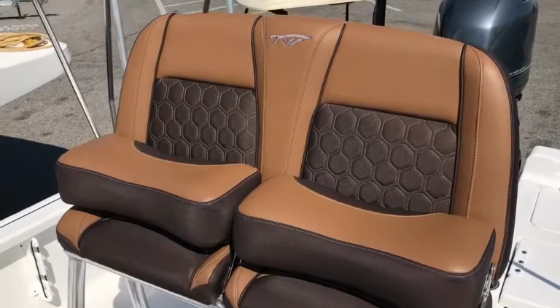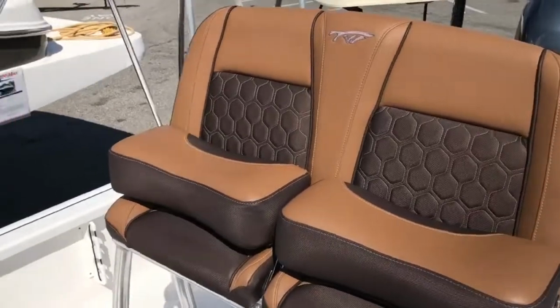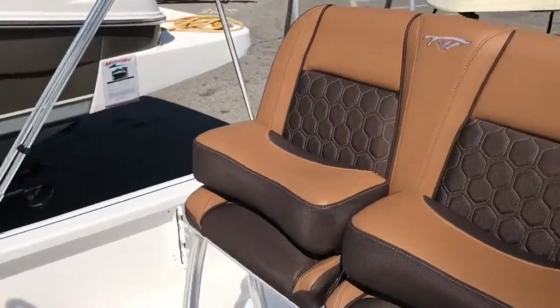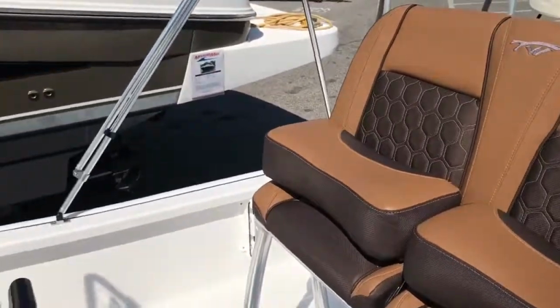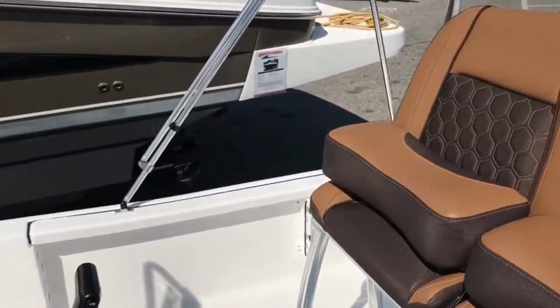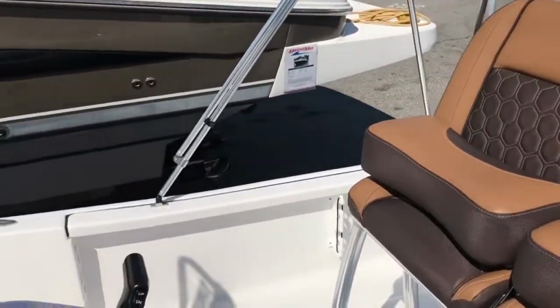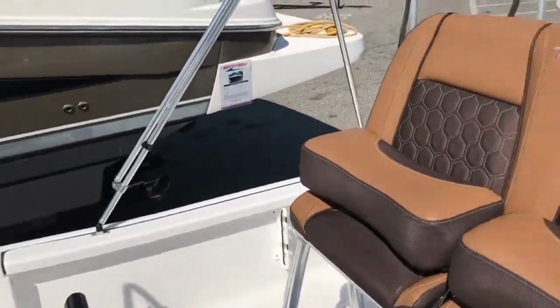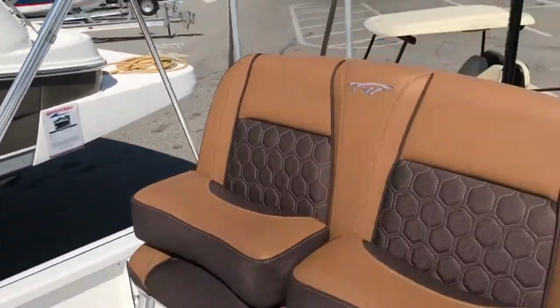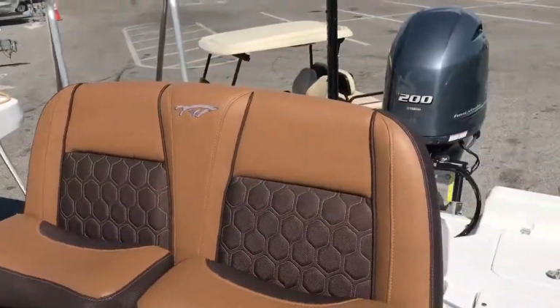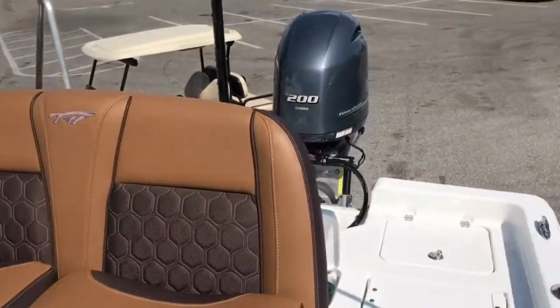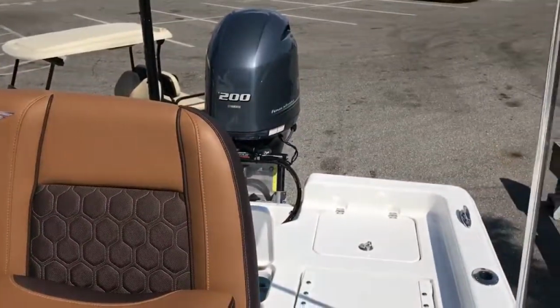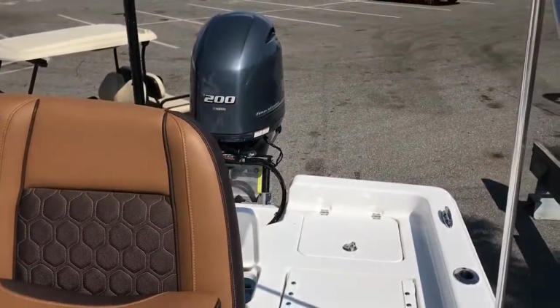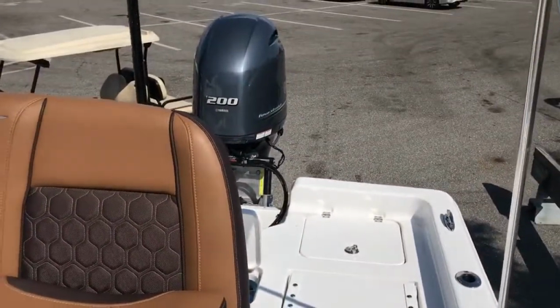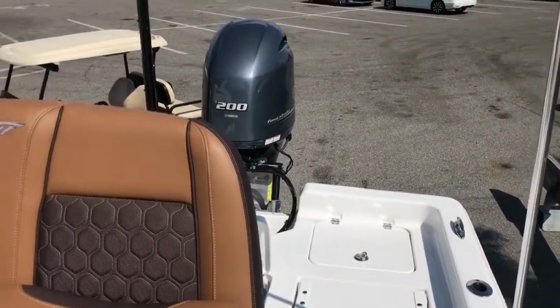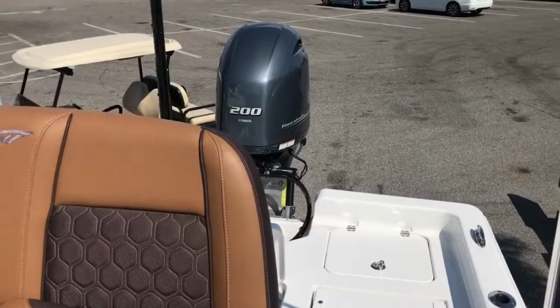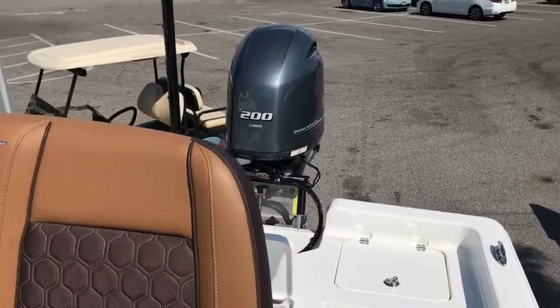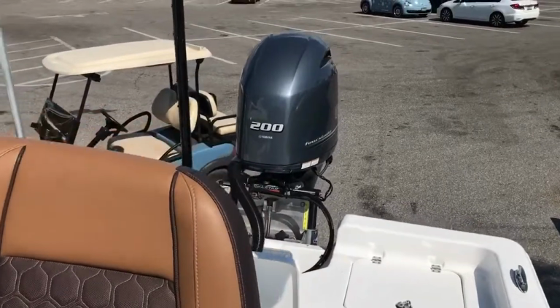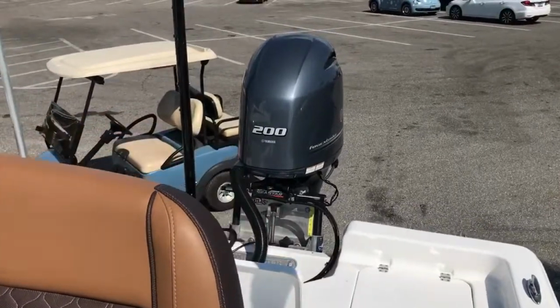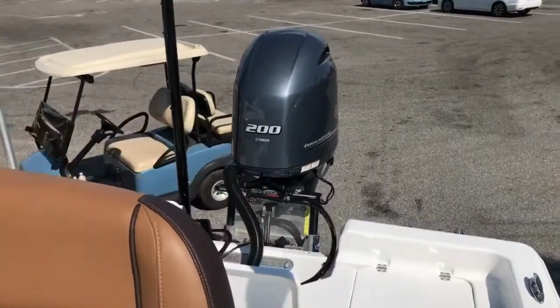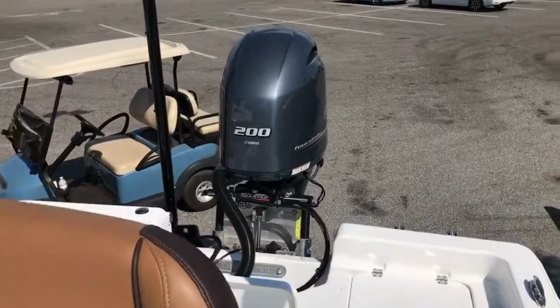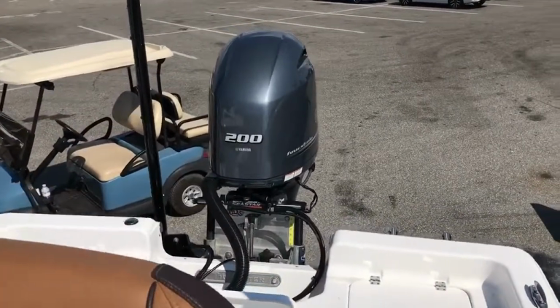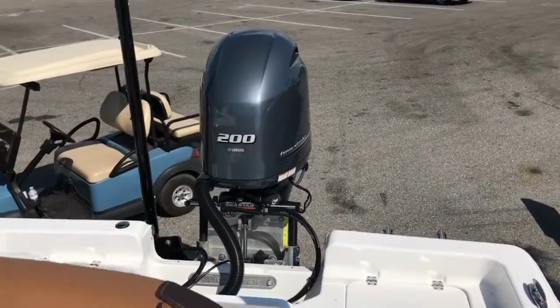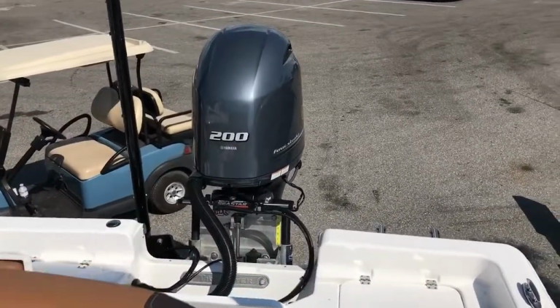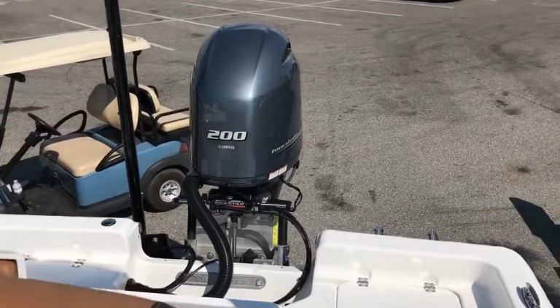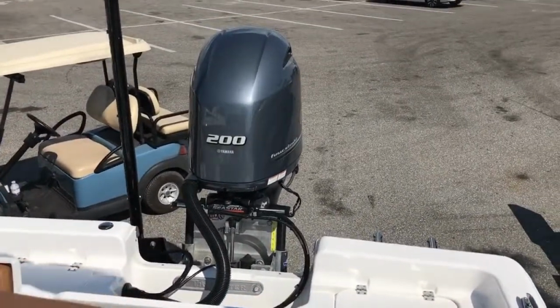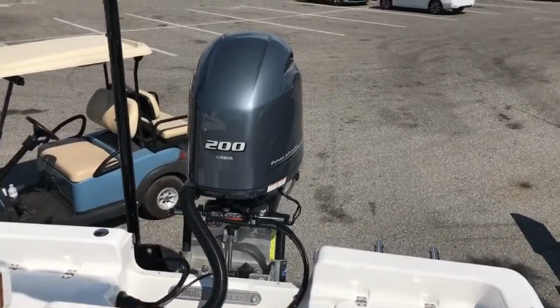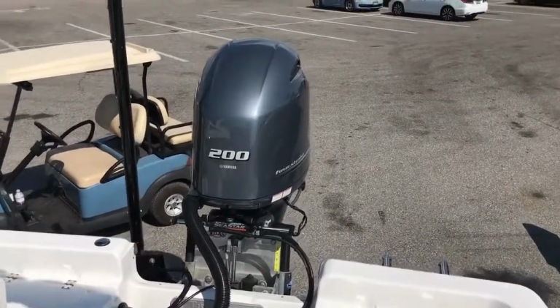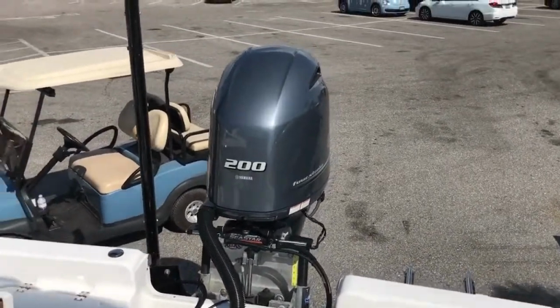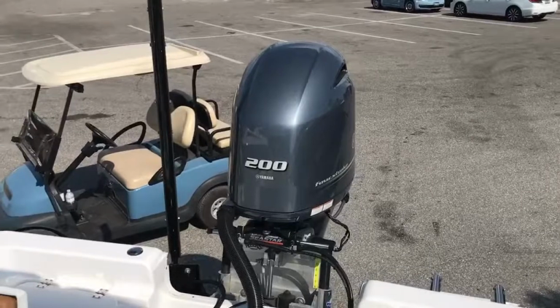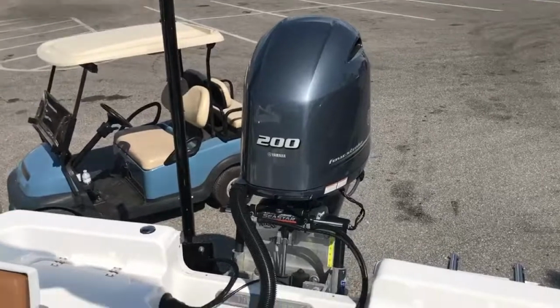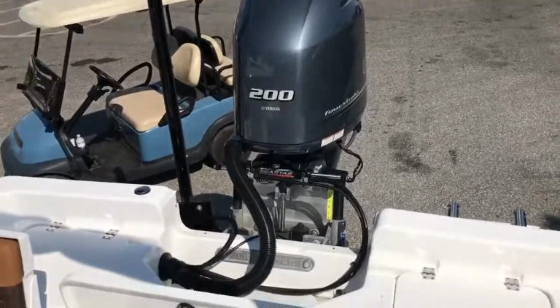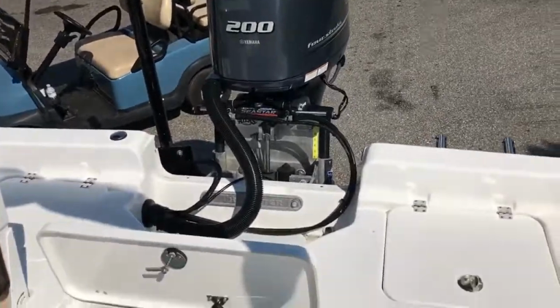And a nice big comfortable helm seat. This boat is available here at MarineMax in Venice, Florida. Give us a call — you can reach me direct at 401-413-9647. Thanks for taking a look.